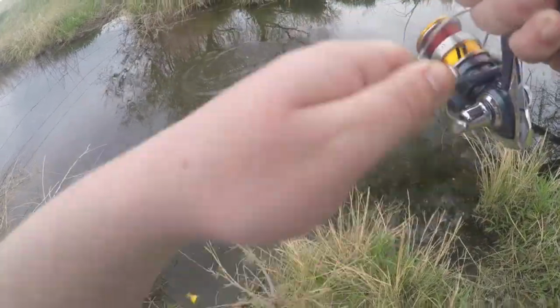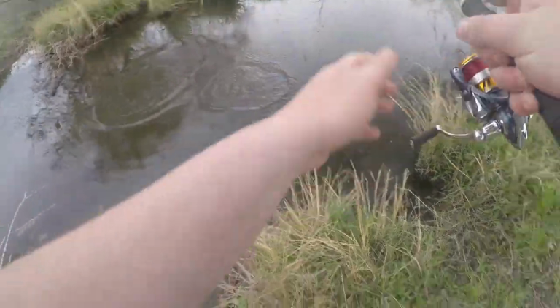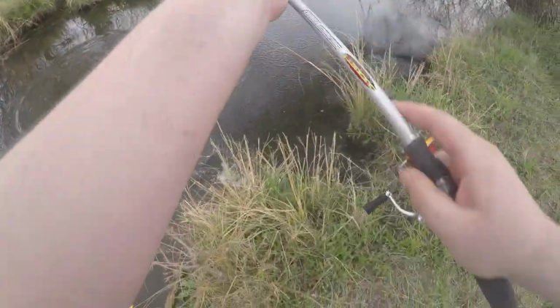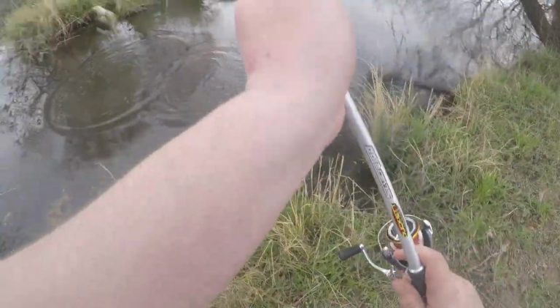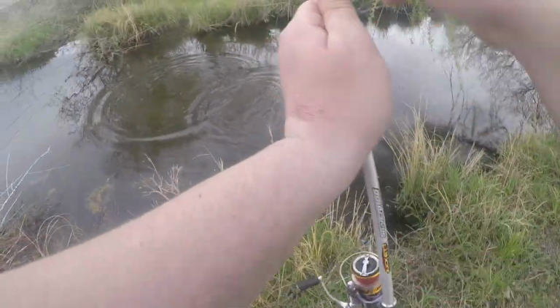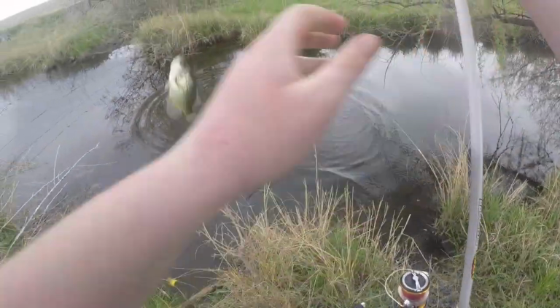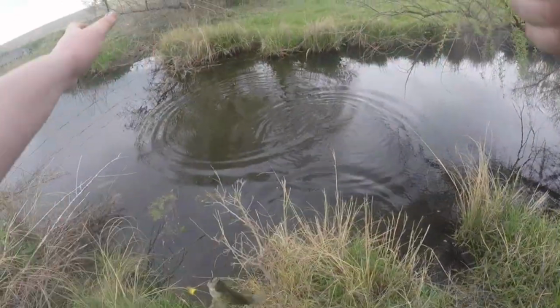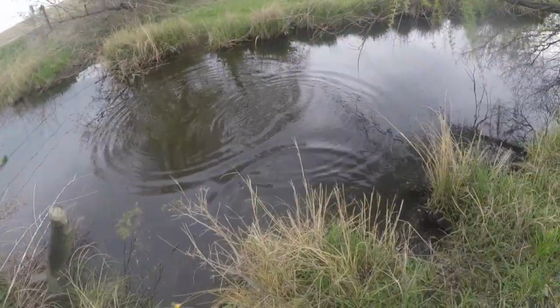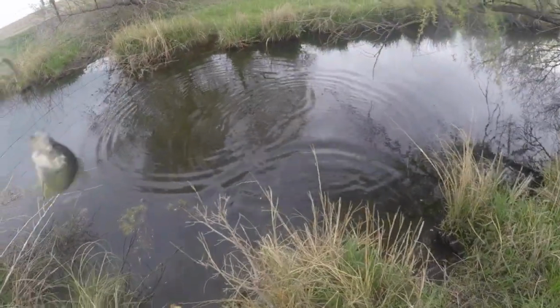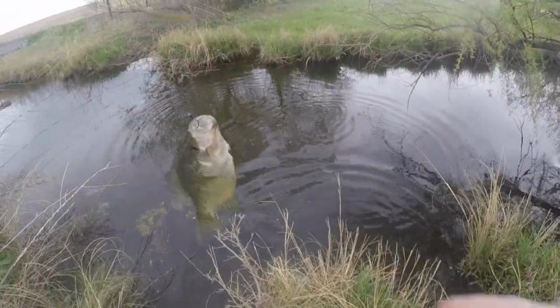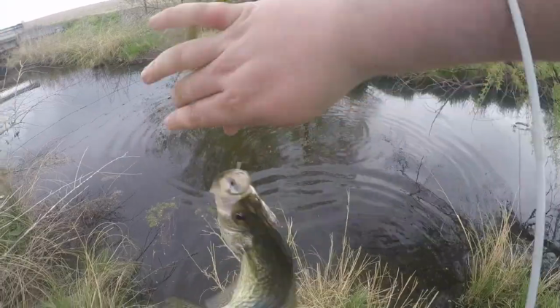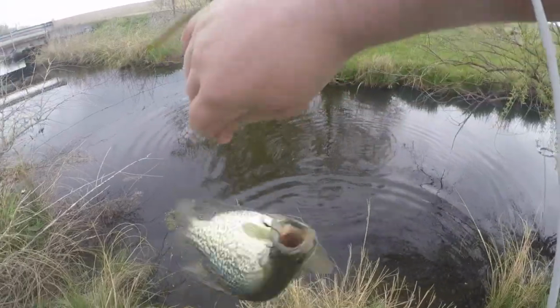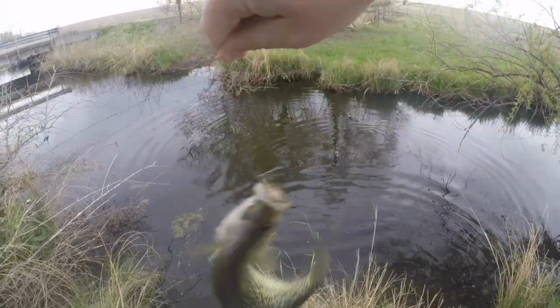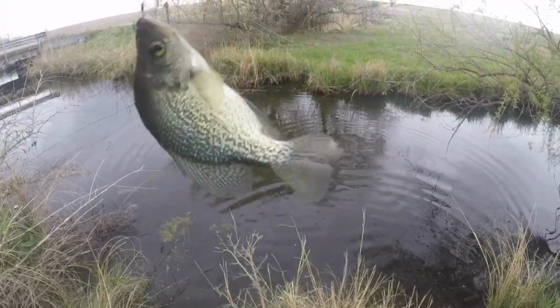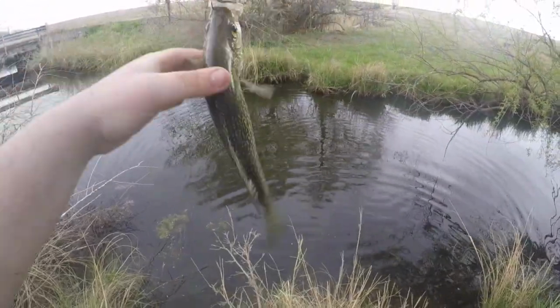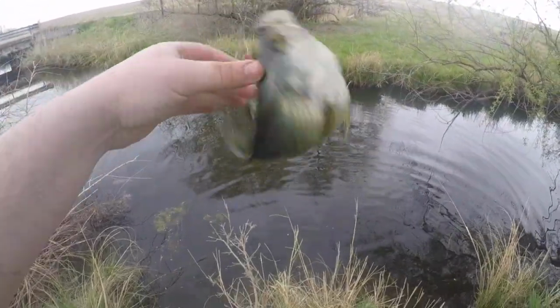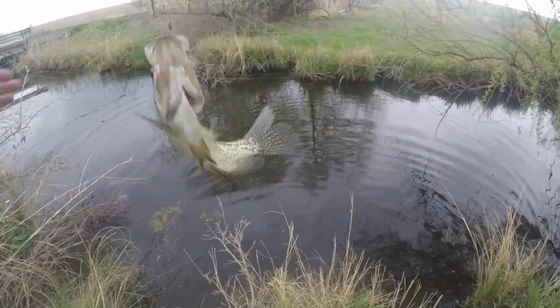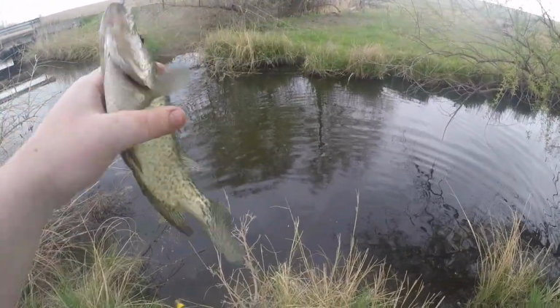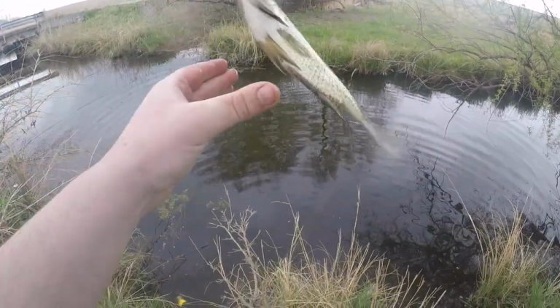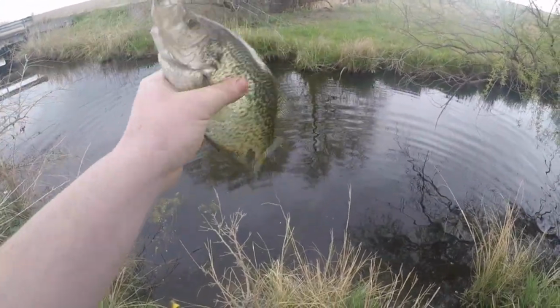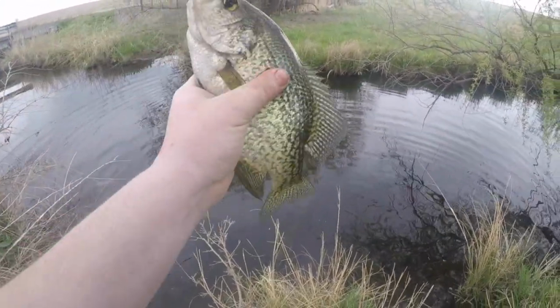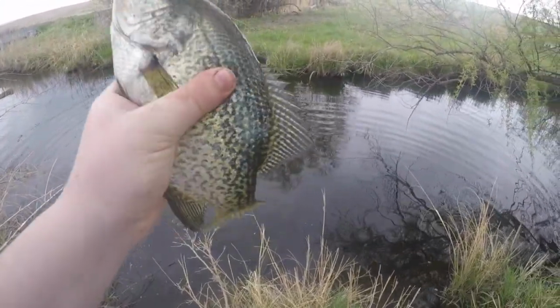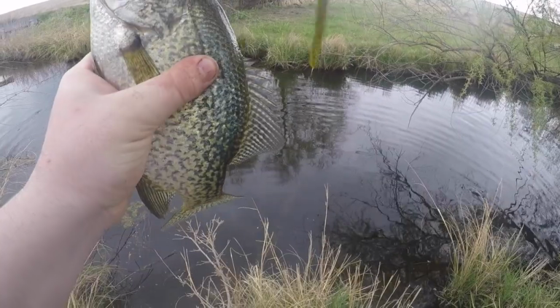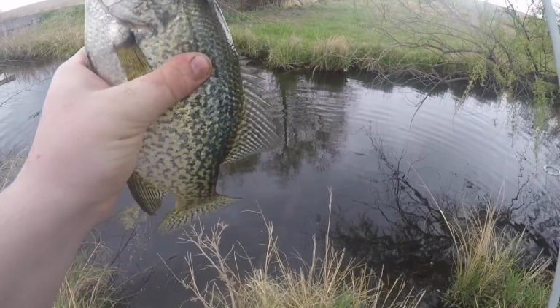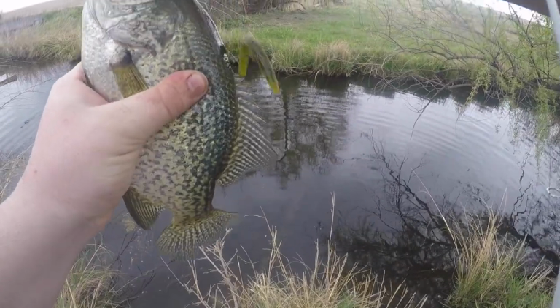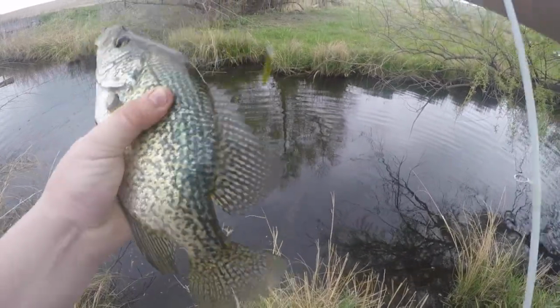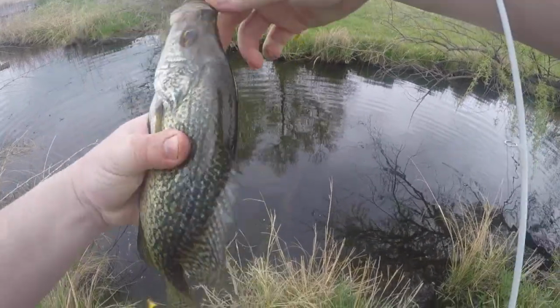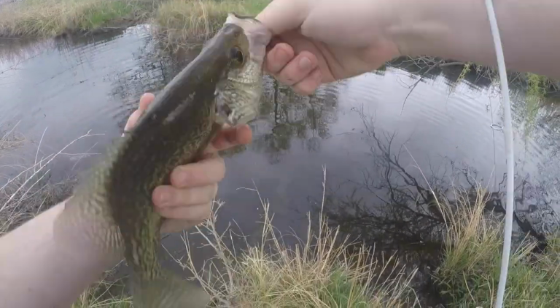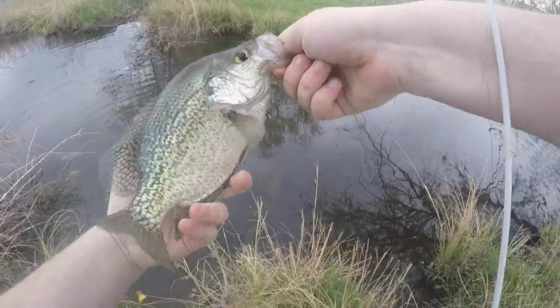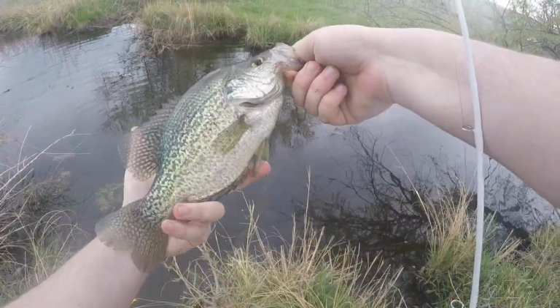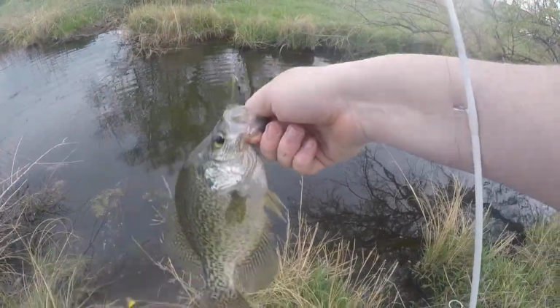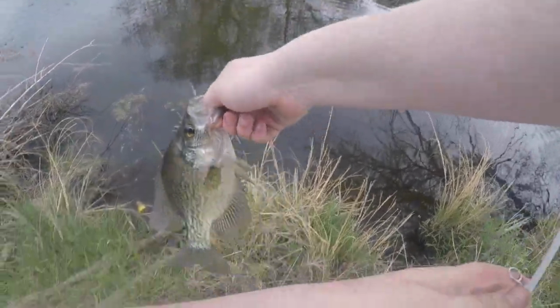Oh, that's another nice crappie — look at that! Beautiful. Absolute slabs out here.